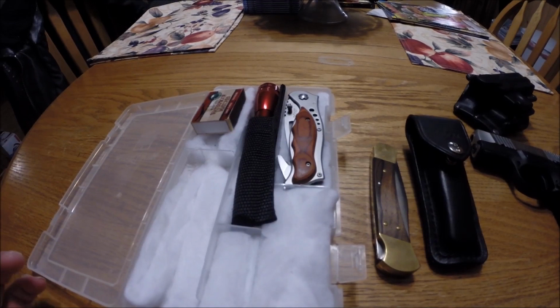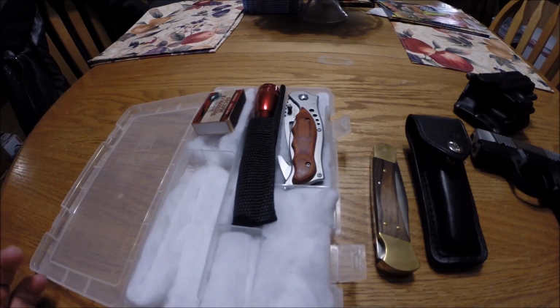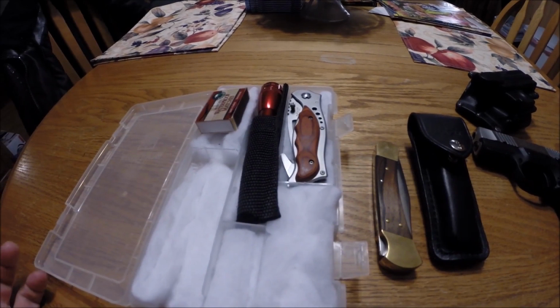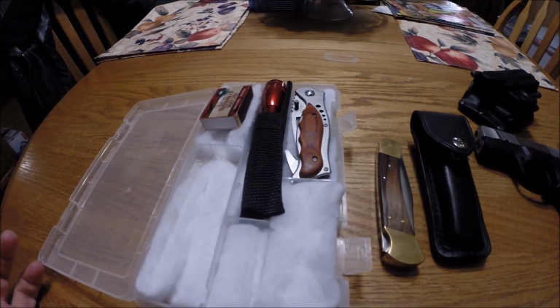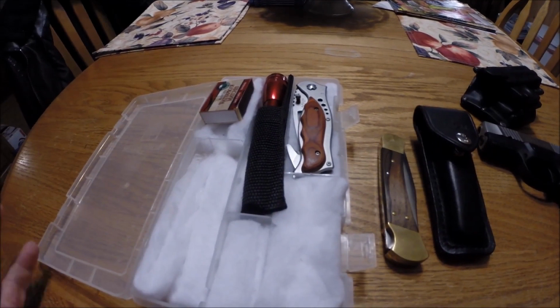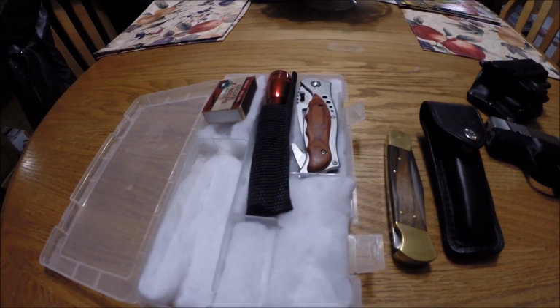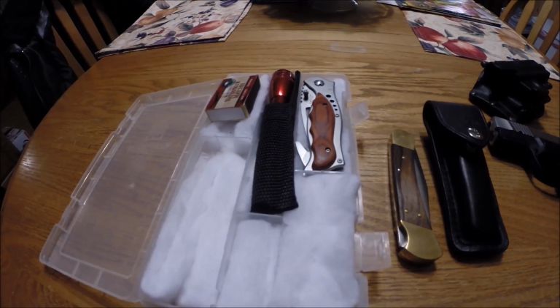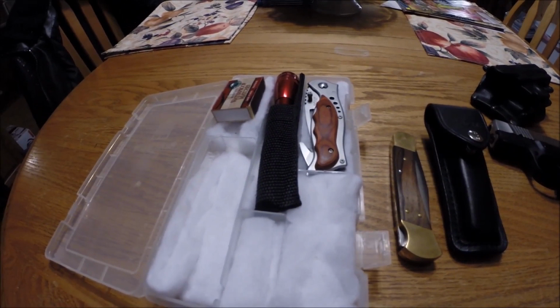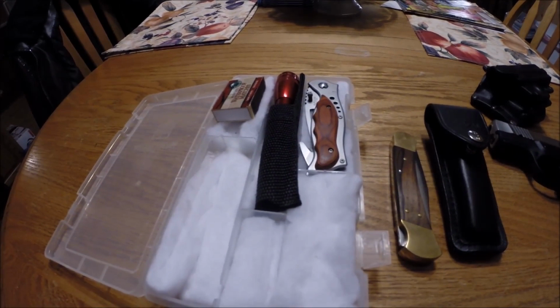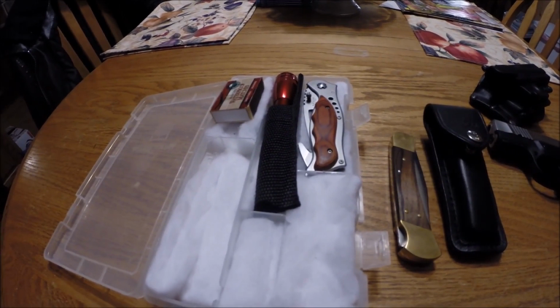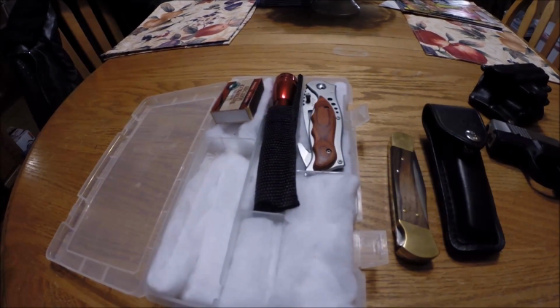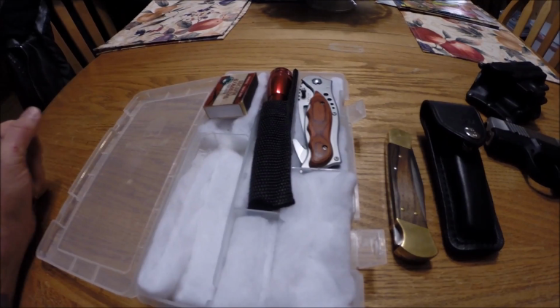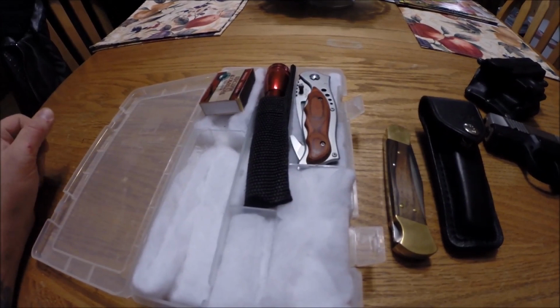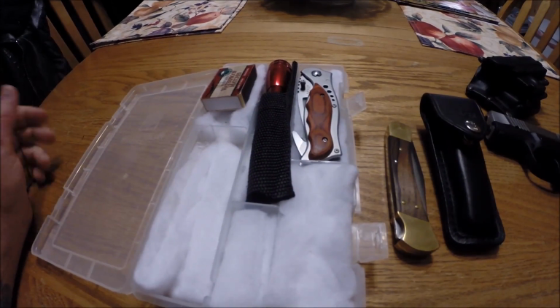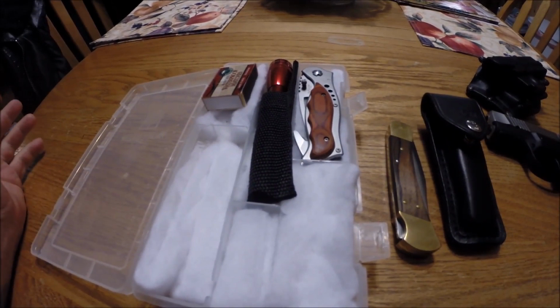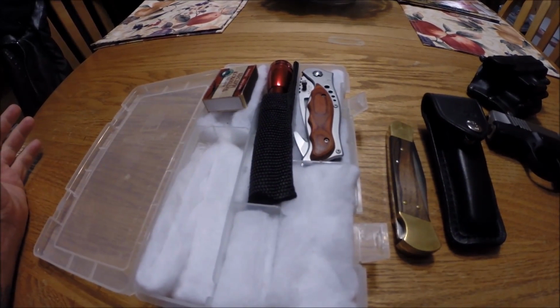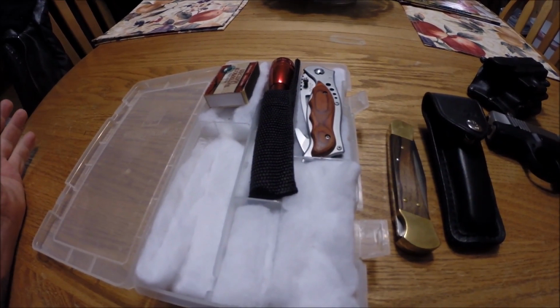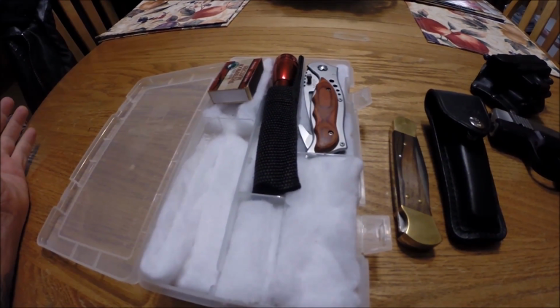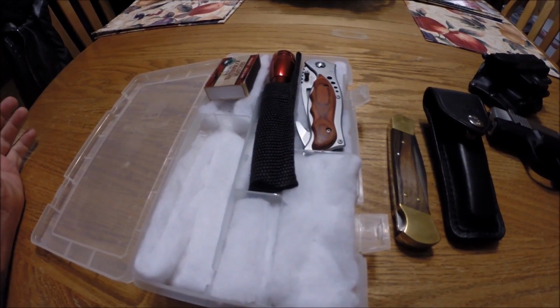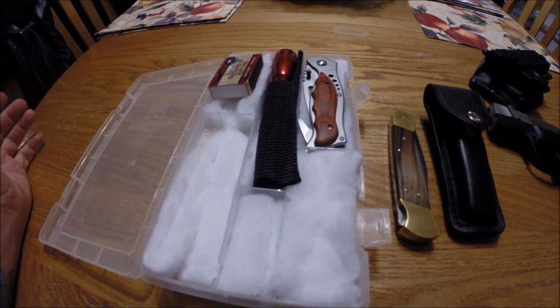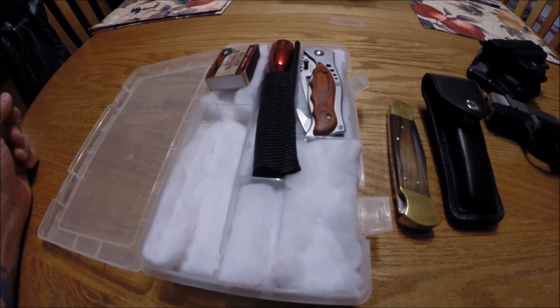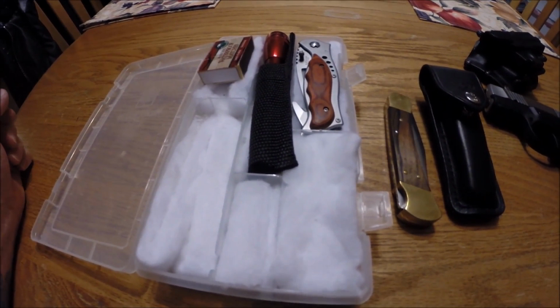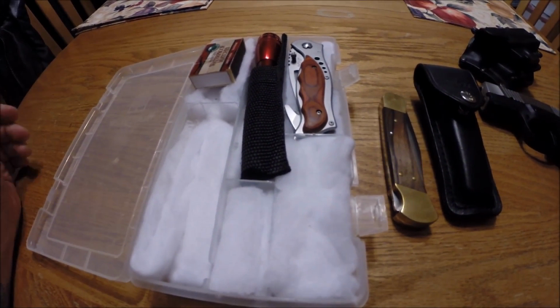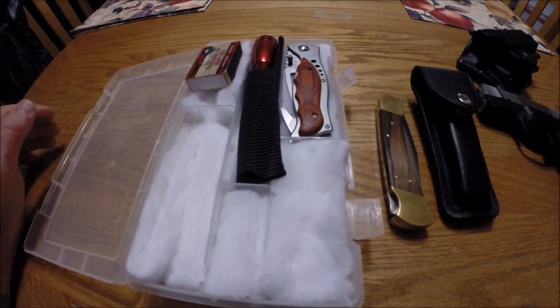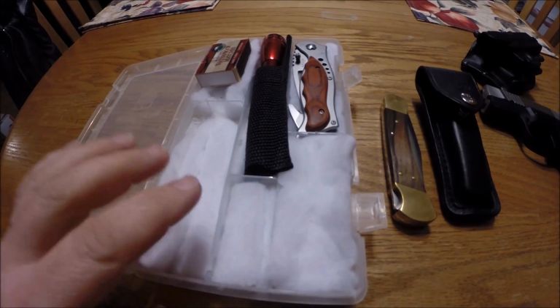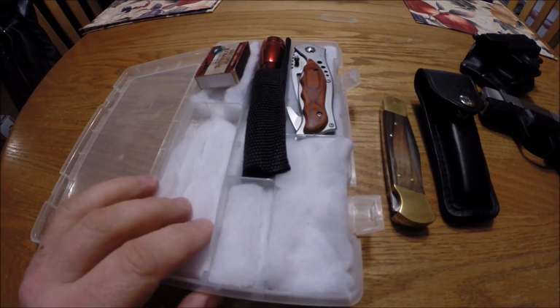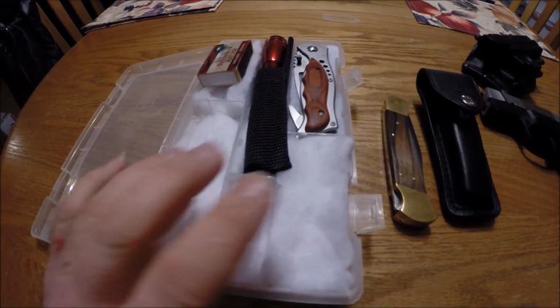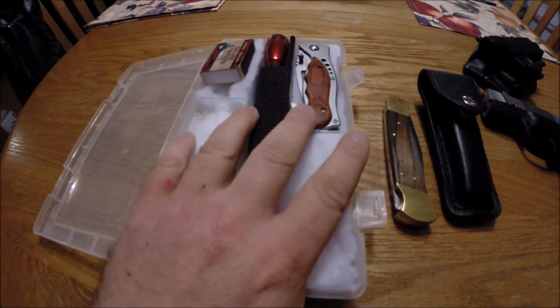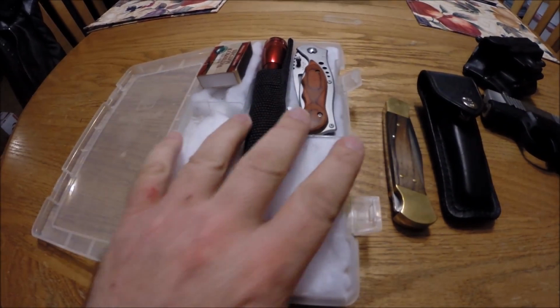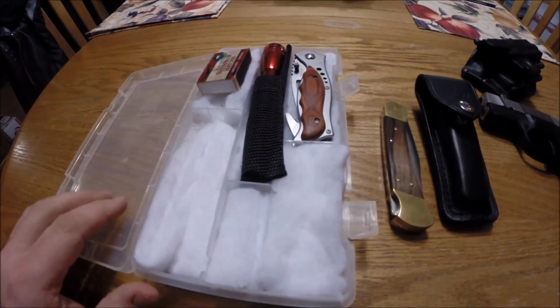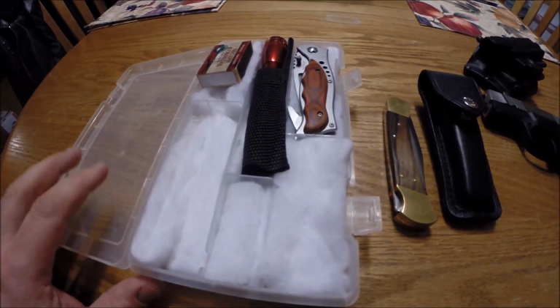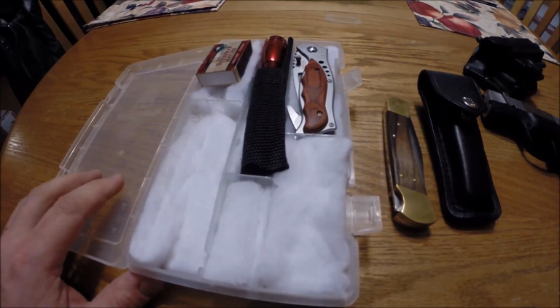I have a hydration kit — that's the word I'm looking for — a hydration kit that has a little pack on the back, and I put this inside it just in case.